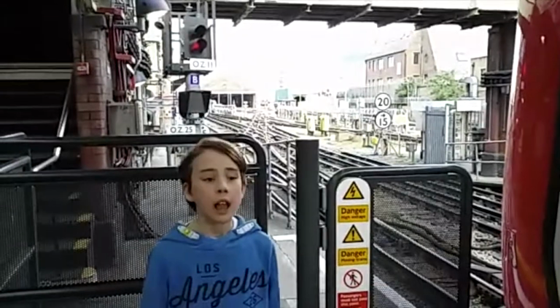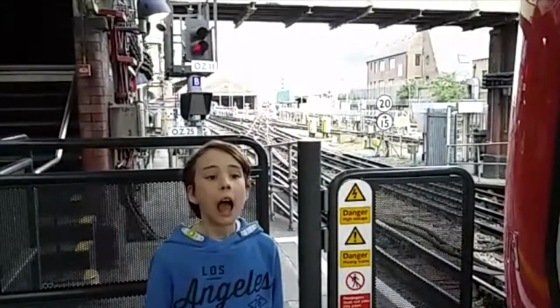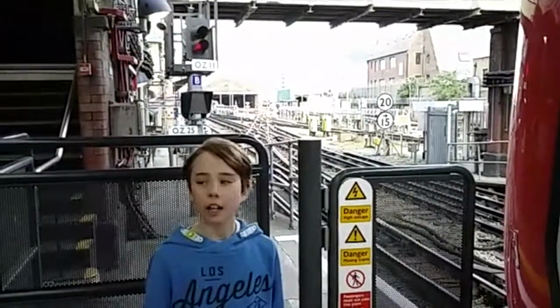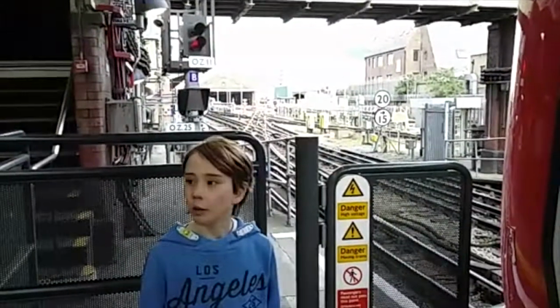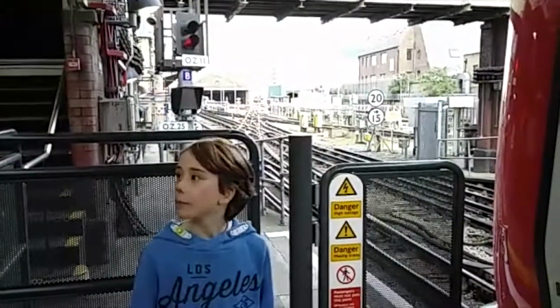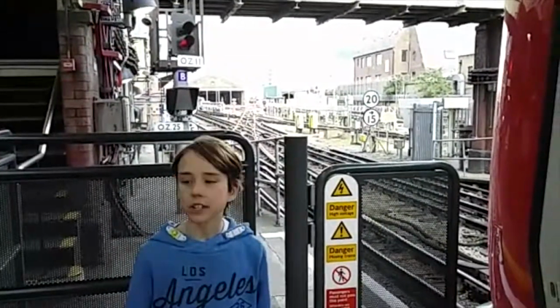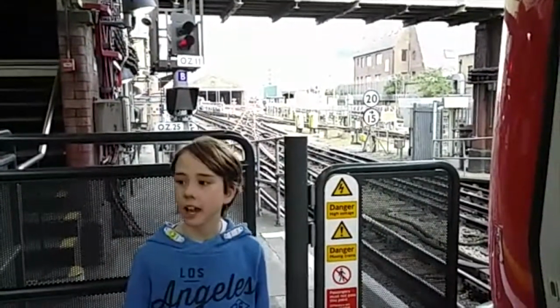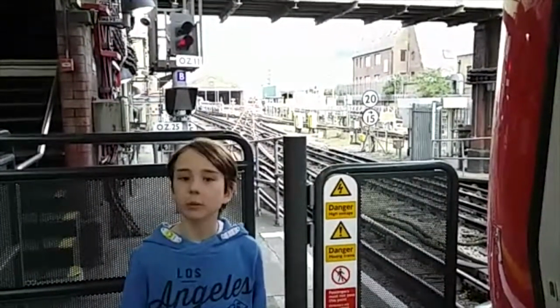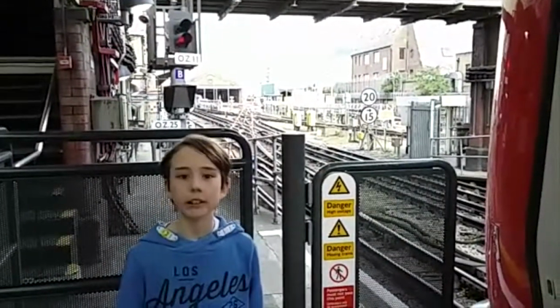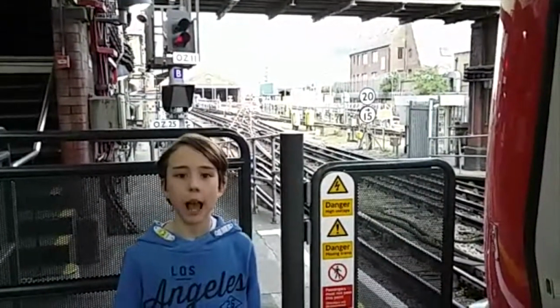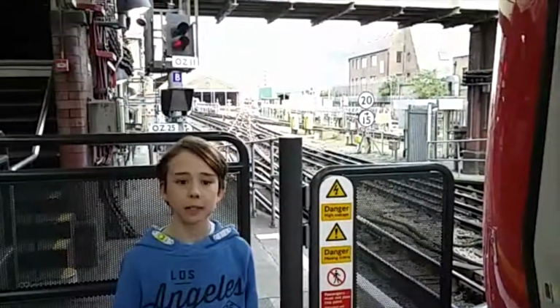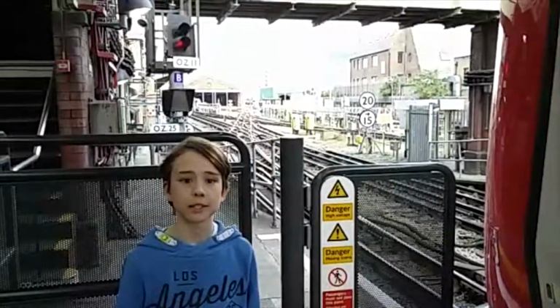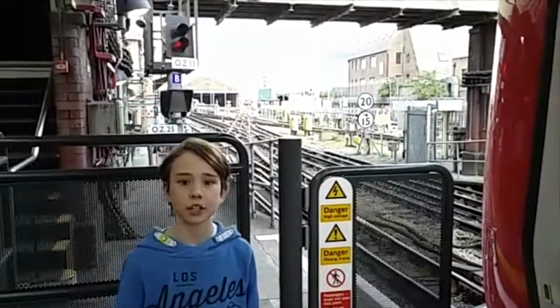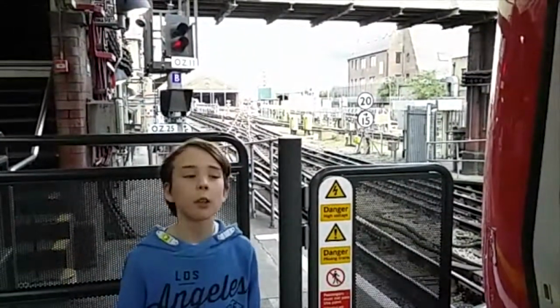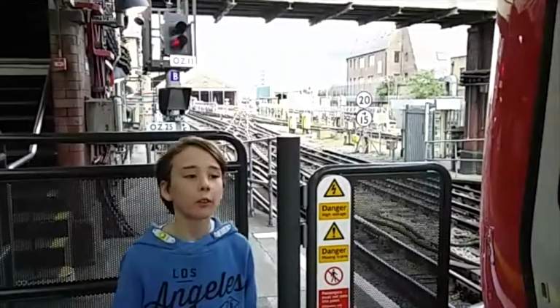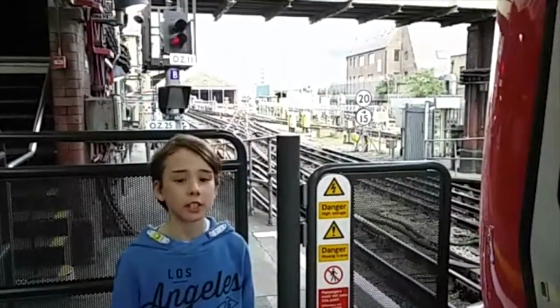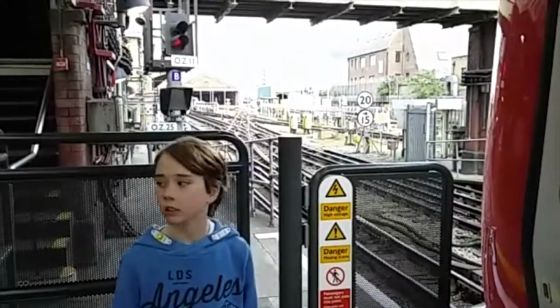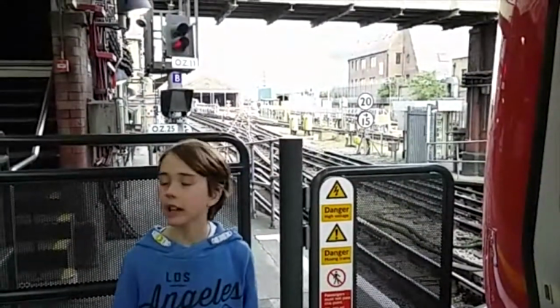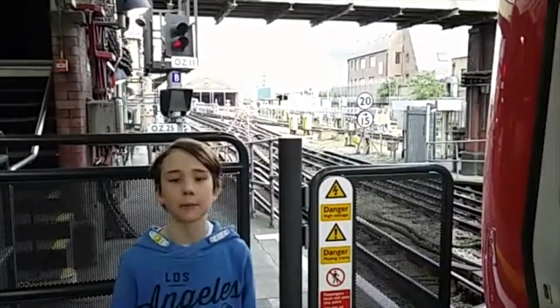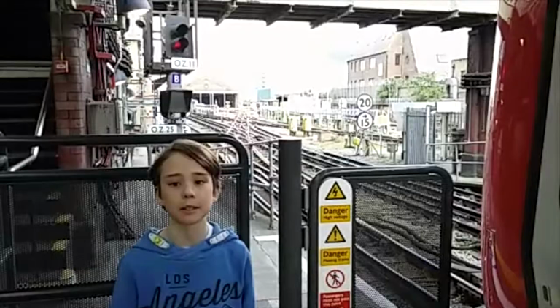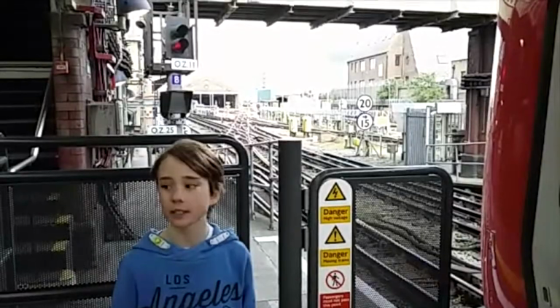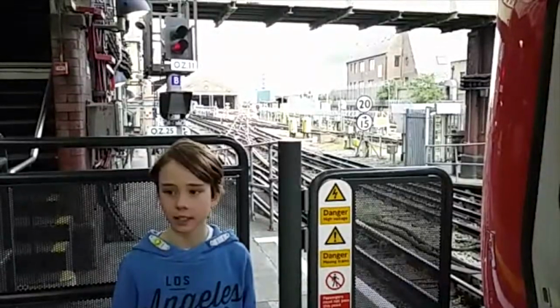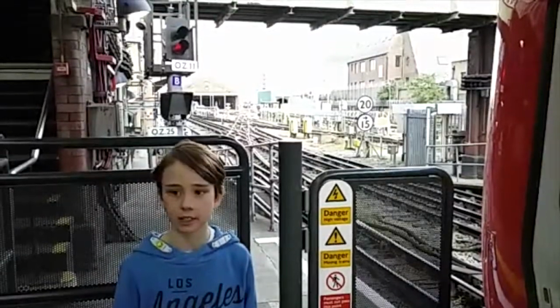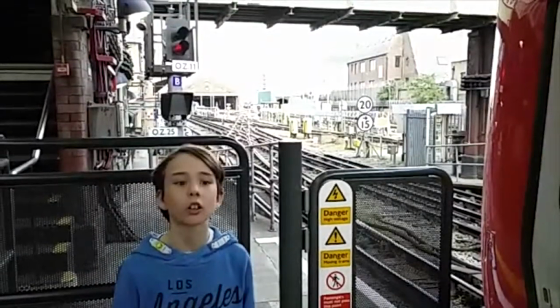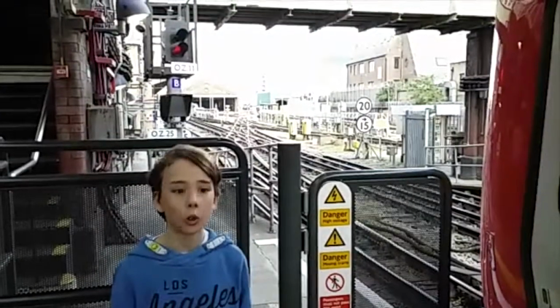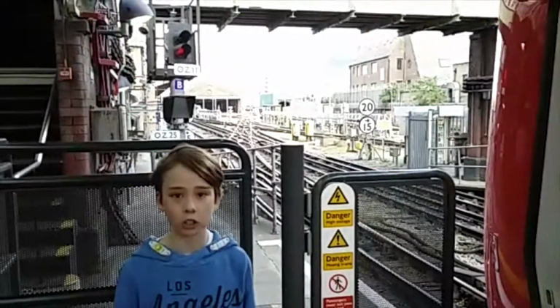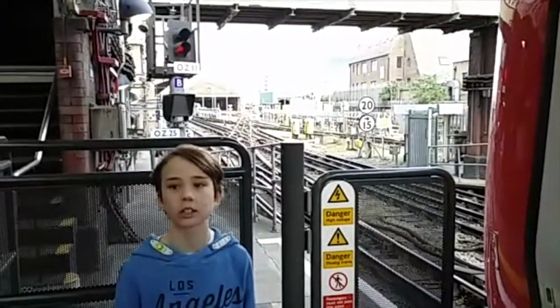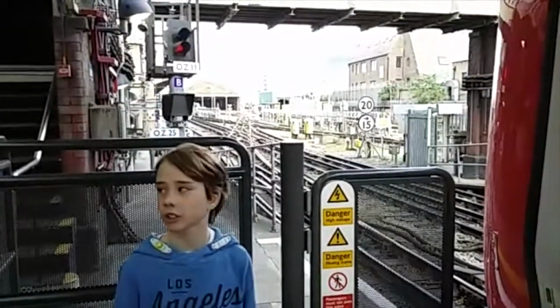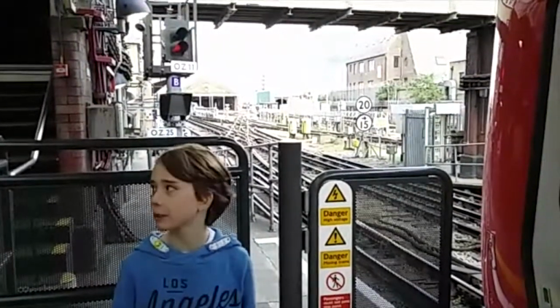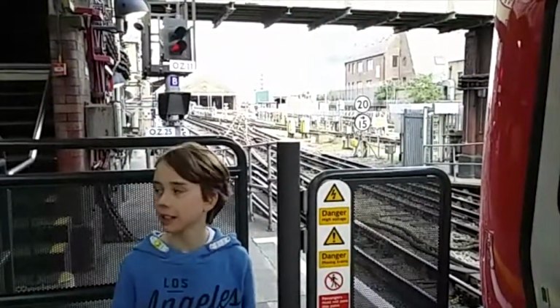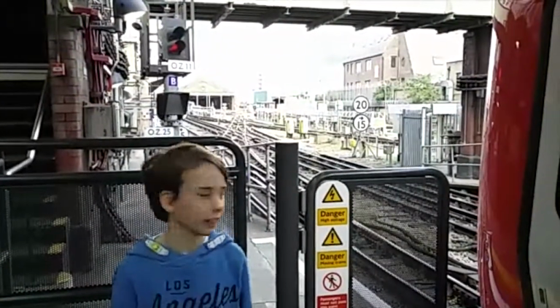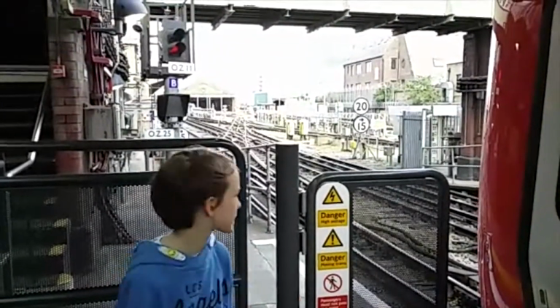Hello, today we are at Hammersmith Station on the Circle and Hammersmith City lines, not the District or Piccadilly lines.